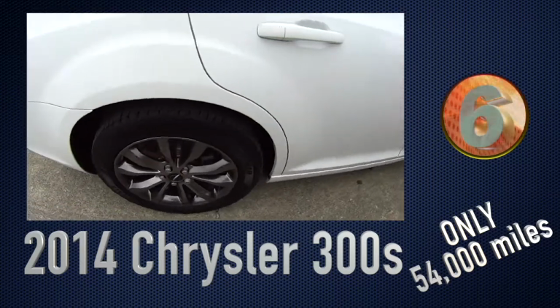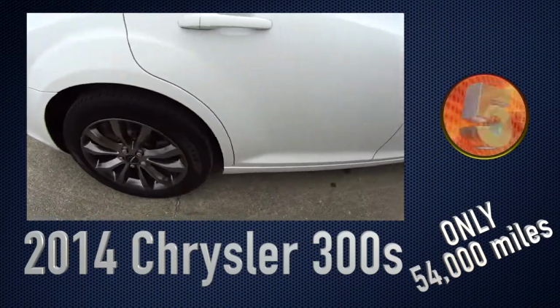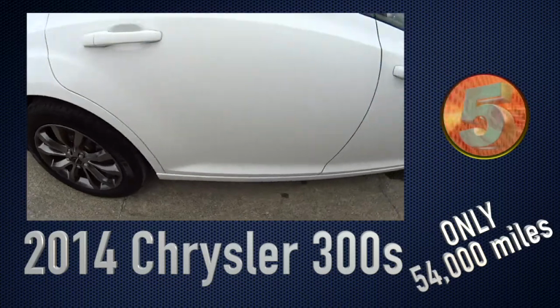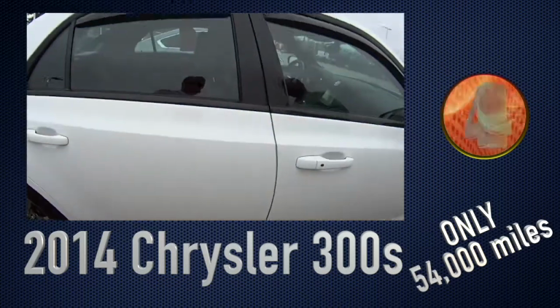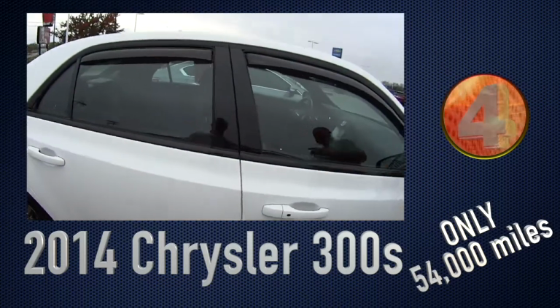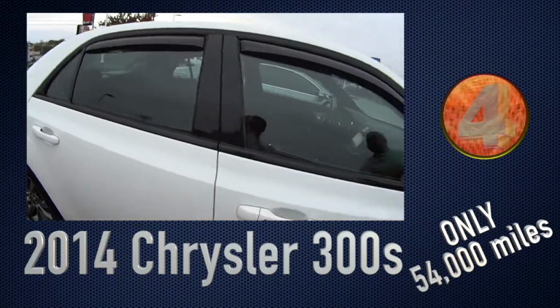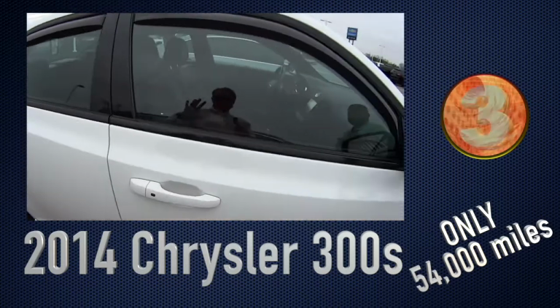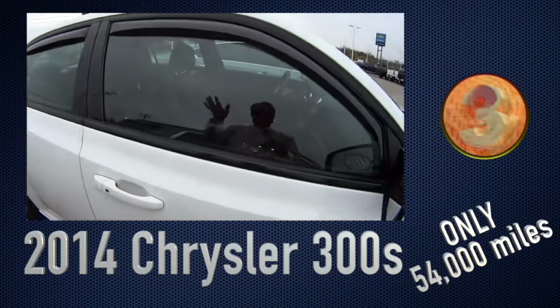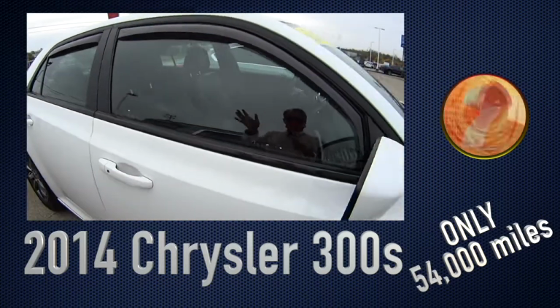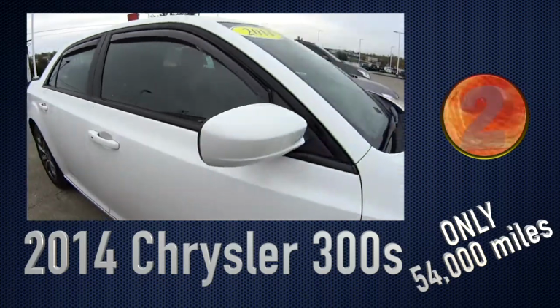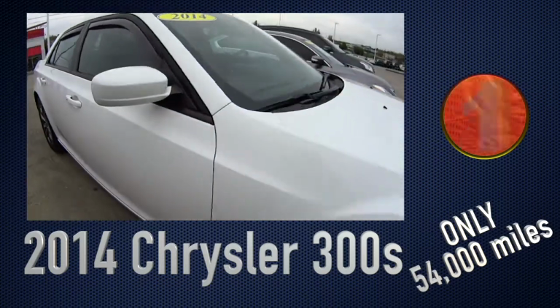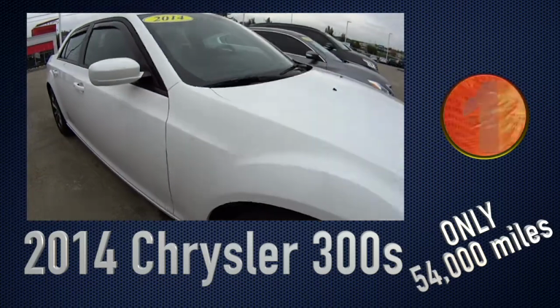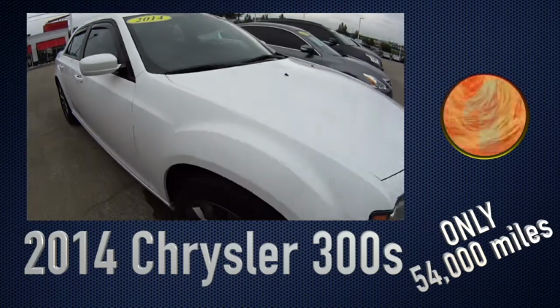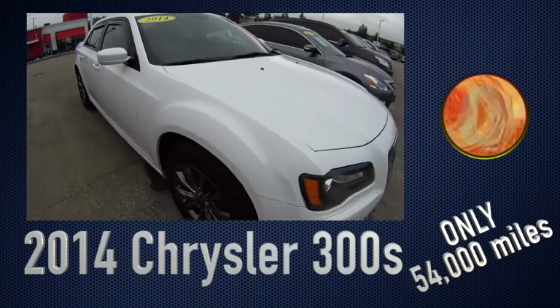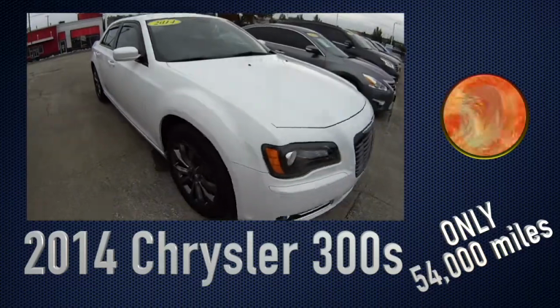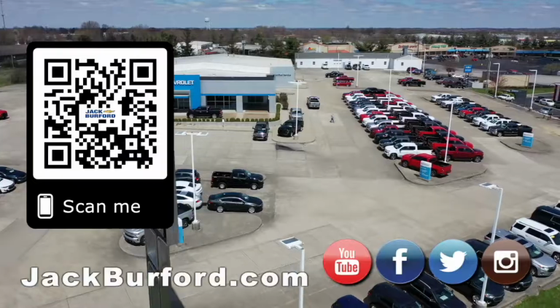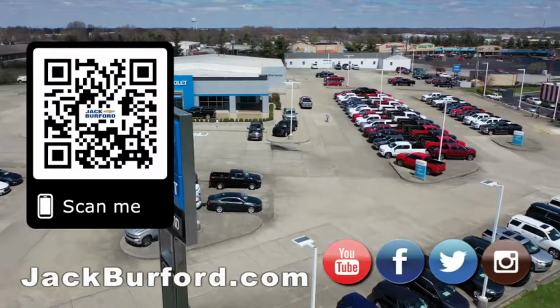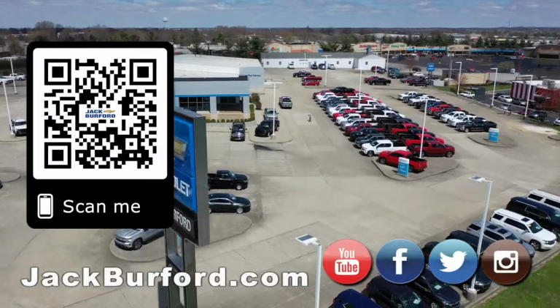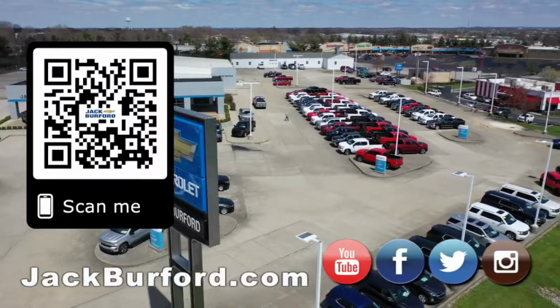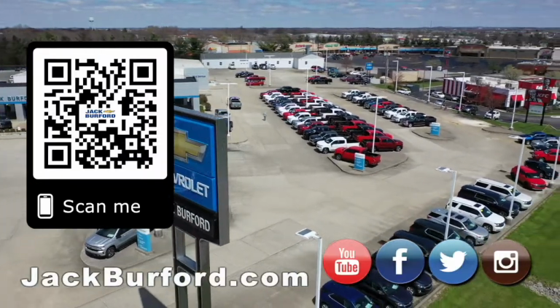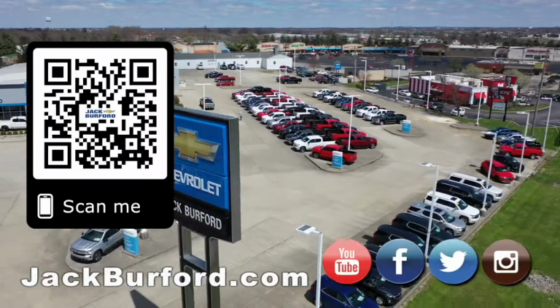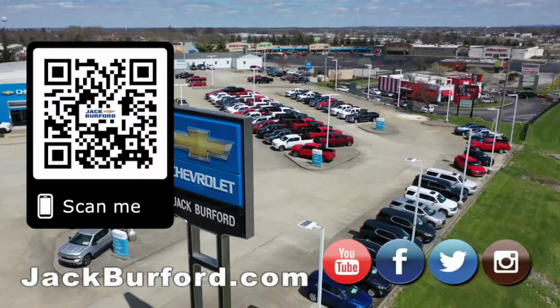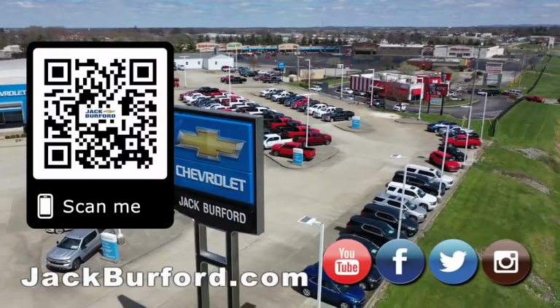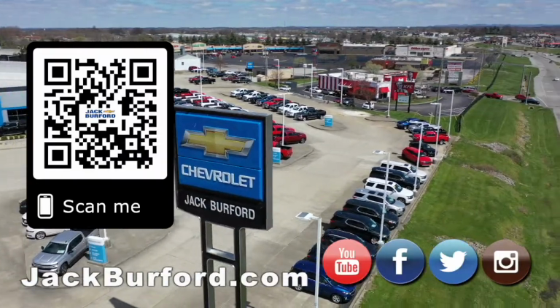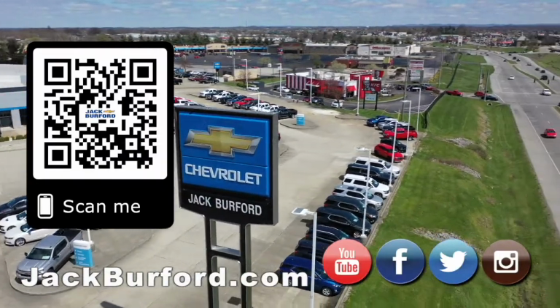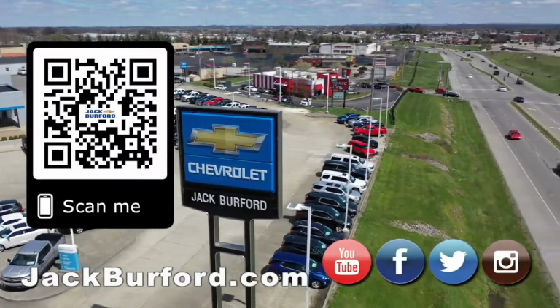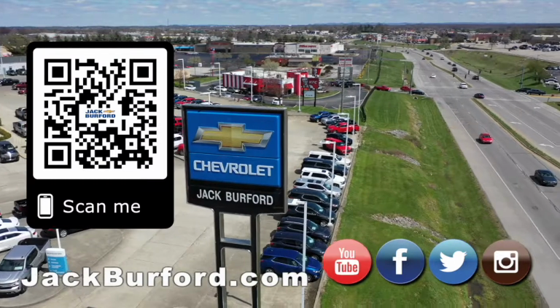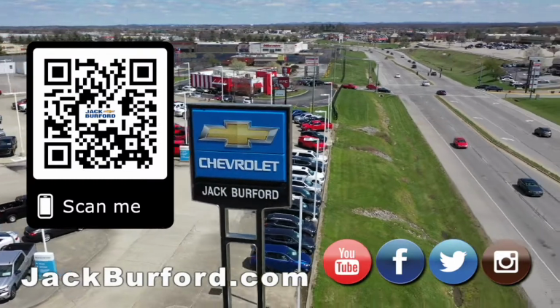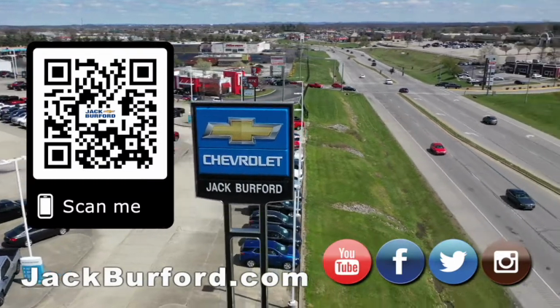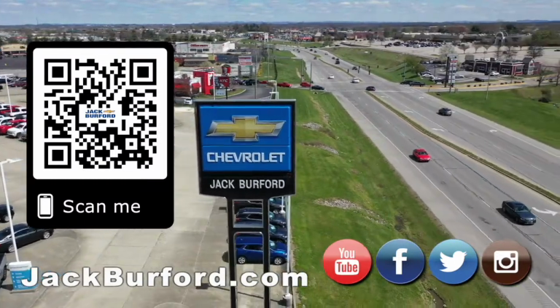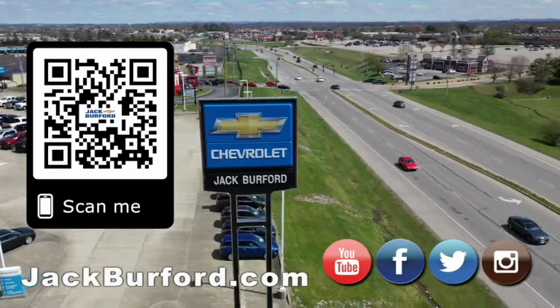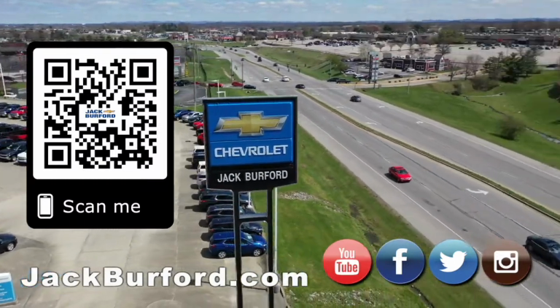All our social media — Facebook, Twitter, Instagram, and YouTube. We'll see you all next time. Why would you buy a vehicle anywhere else? Make sure to visit us at jackburford.com and subscribe to our YouTube channel.